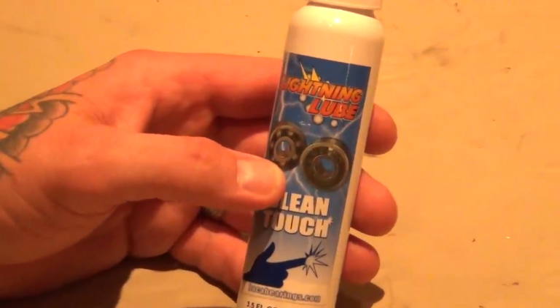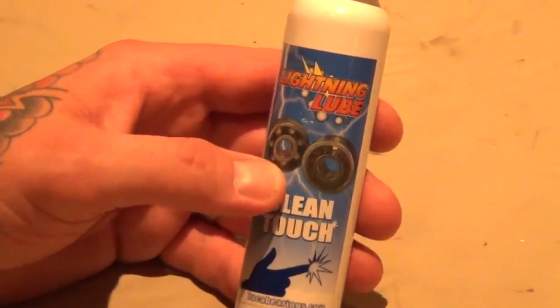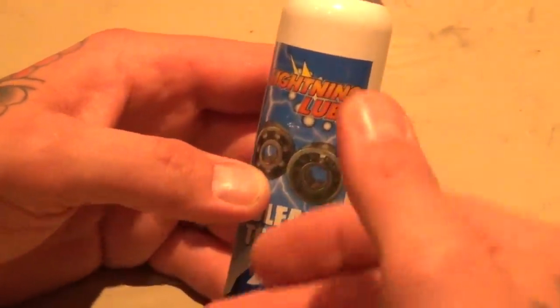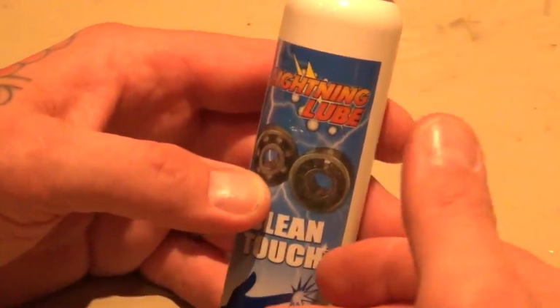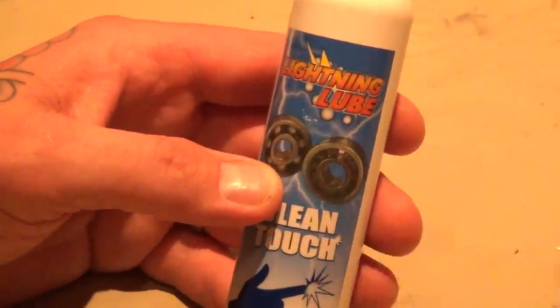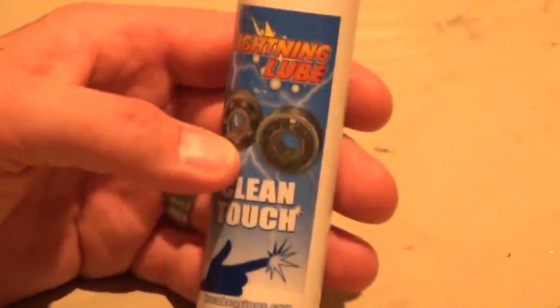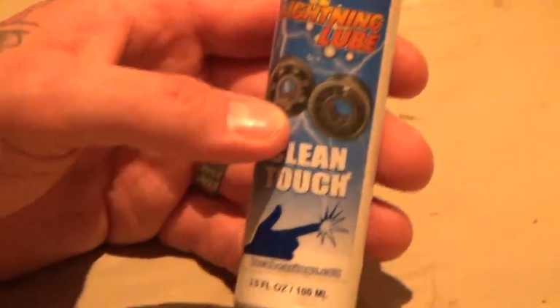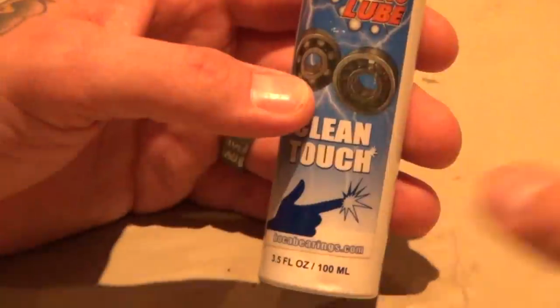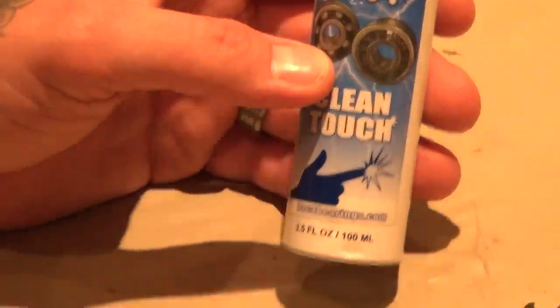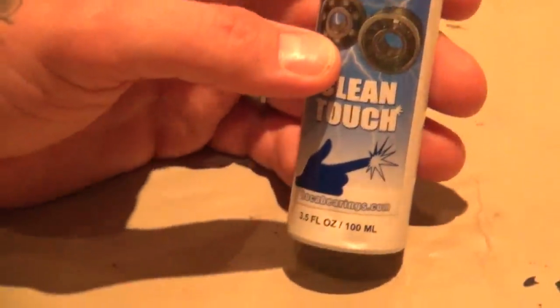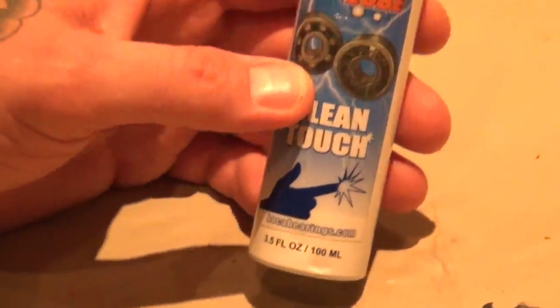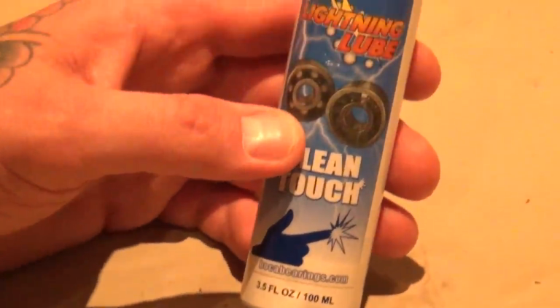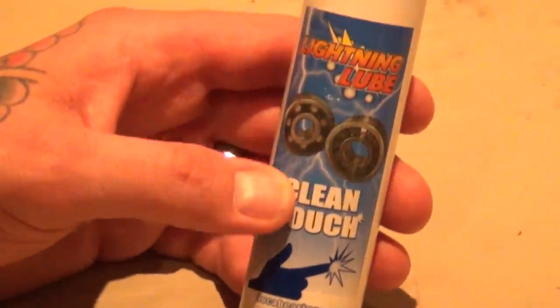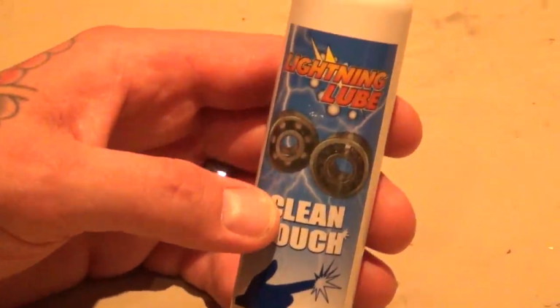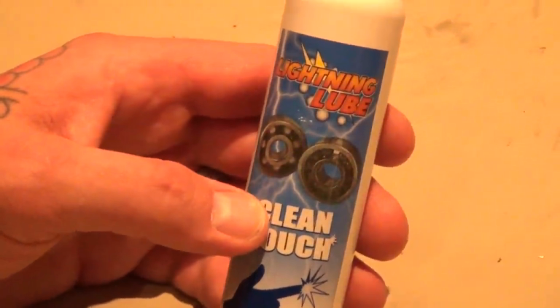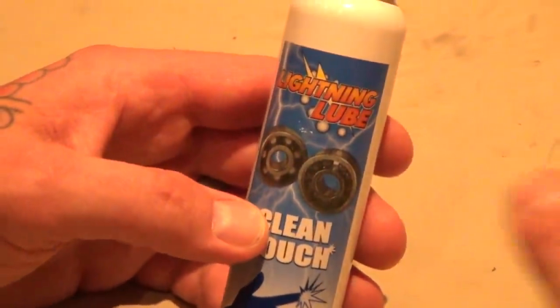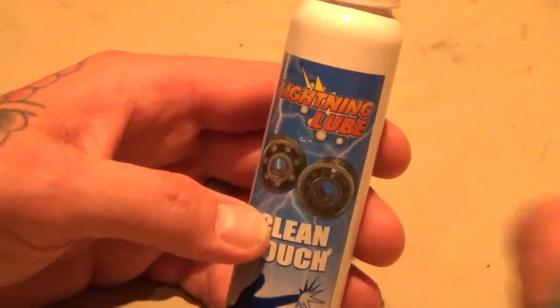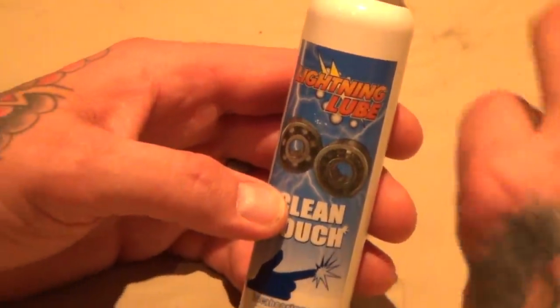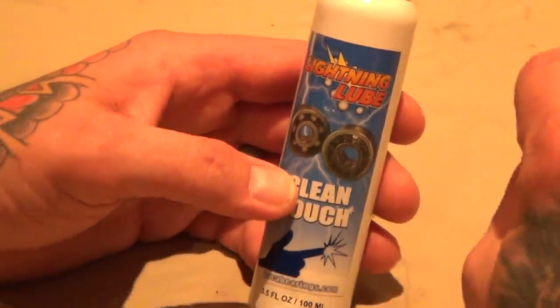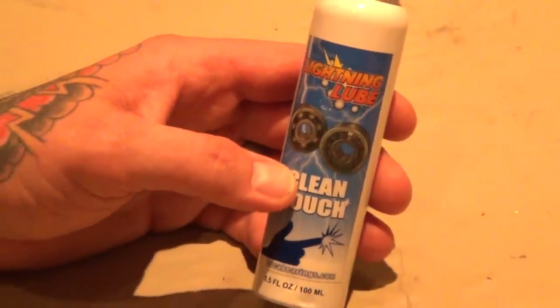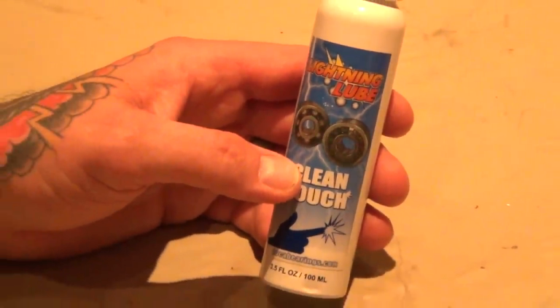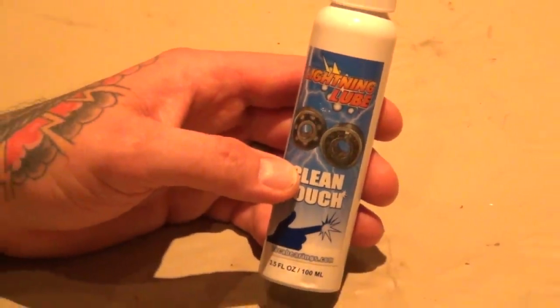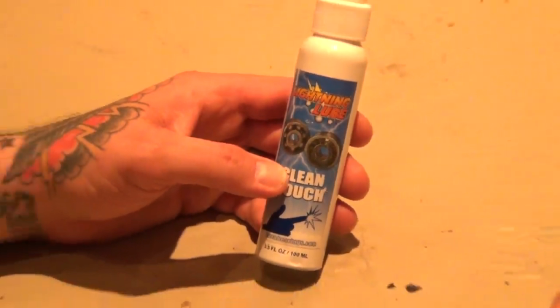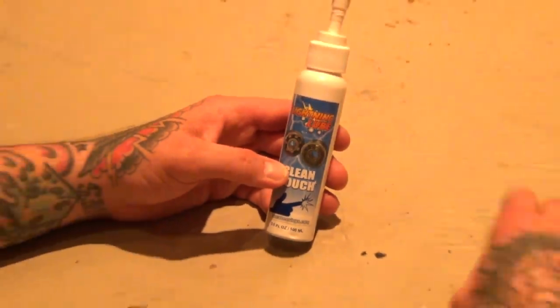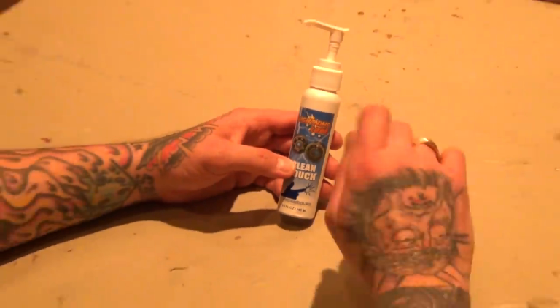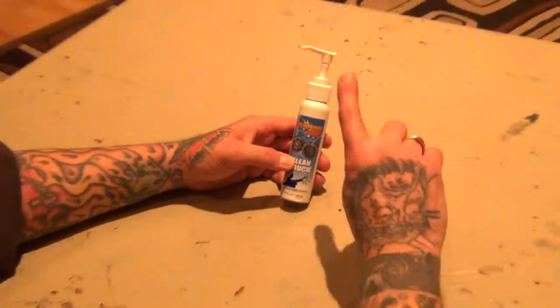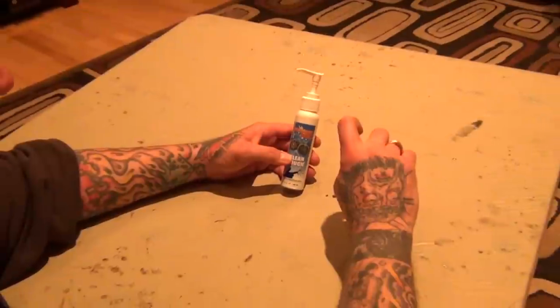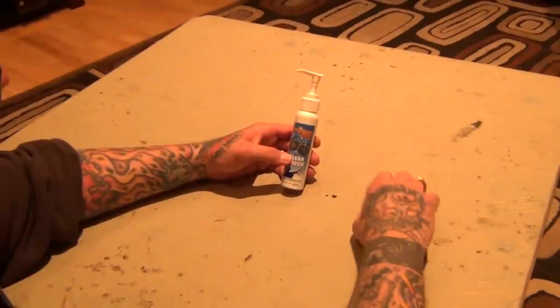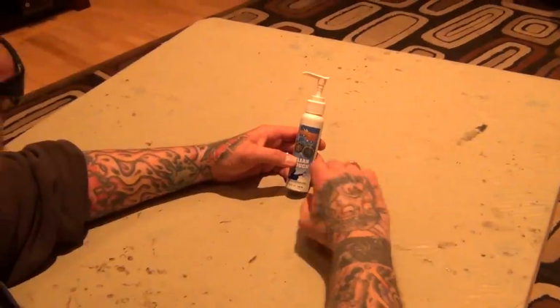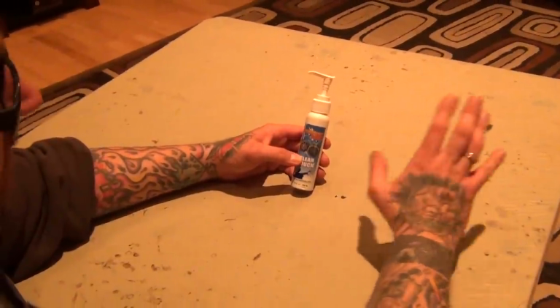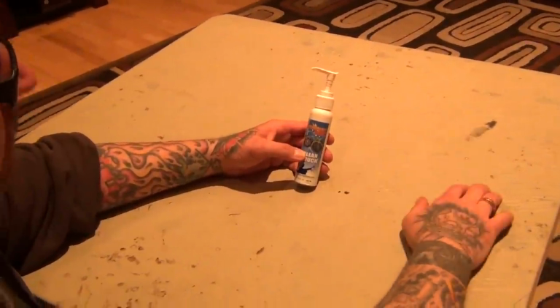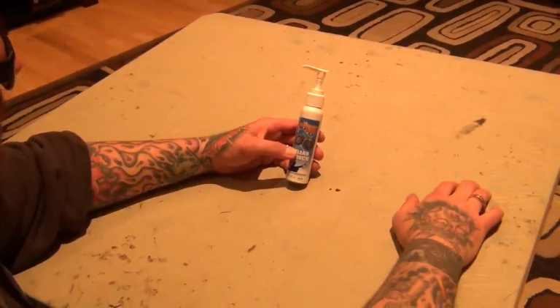So I bought this, pulled my bearings out, dropped them in a cup, let them soak for about 5 minutes, pulled them out, rotated them, and blew them out with some compressed air — and they're like brand new.